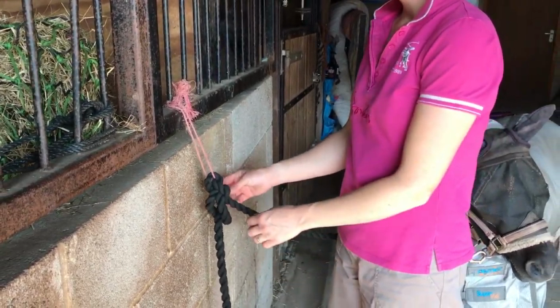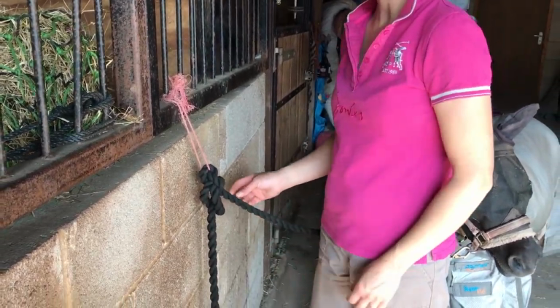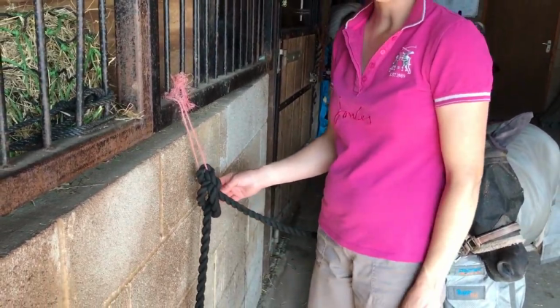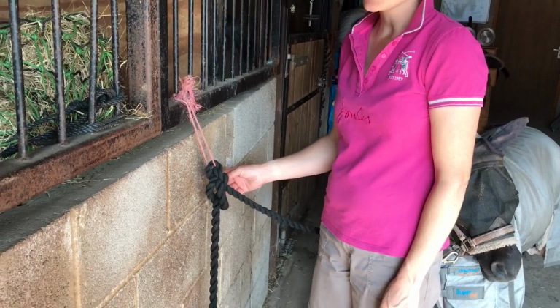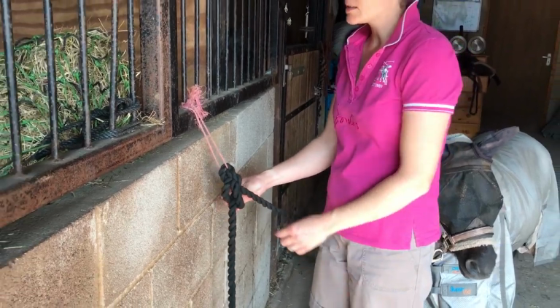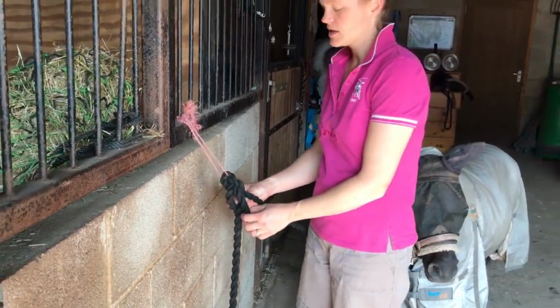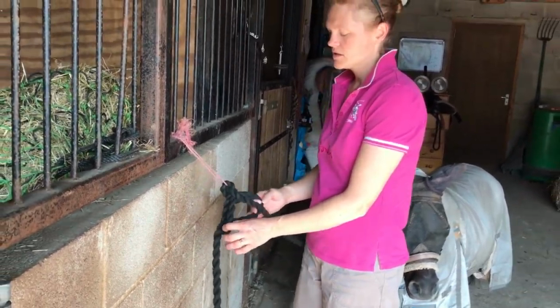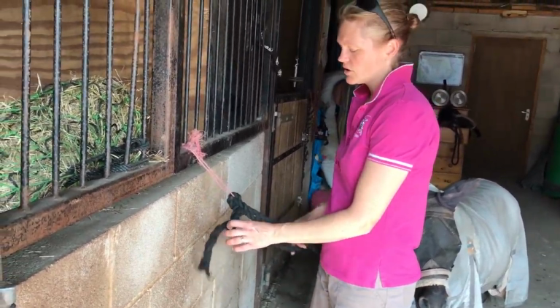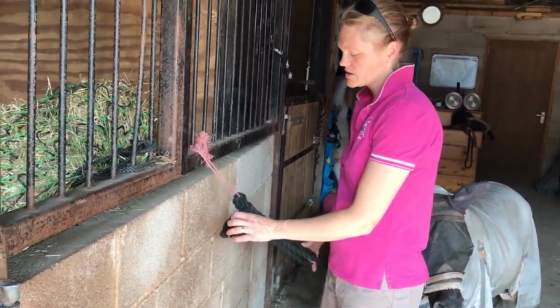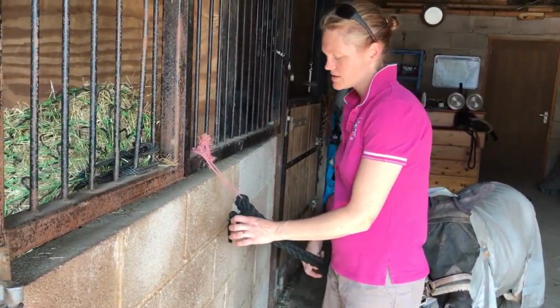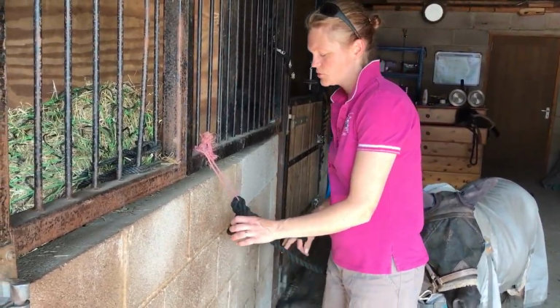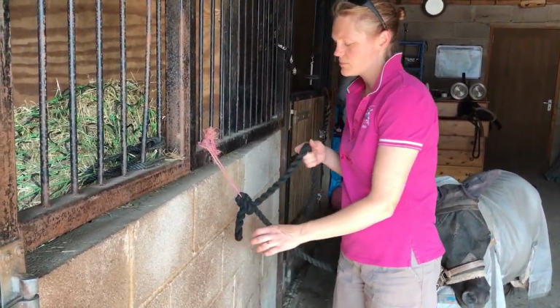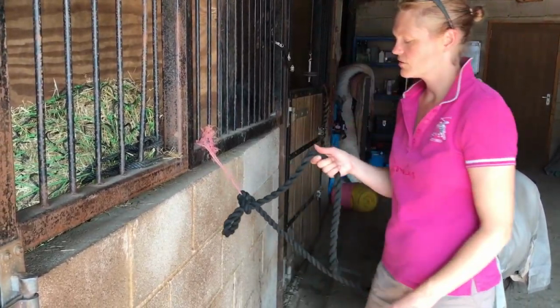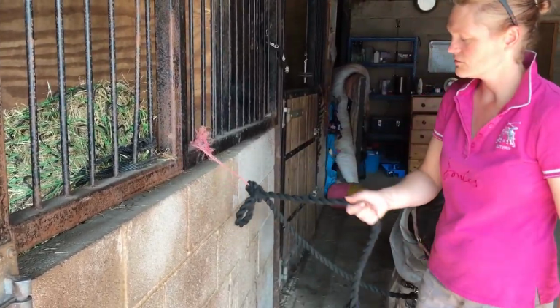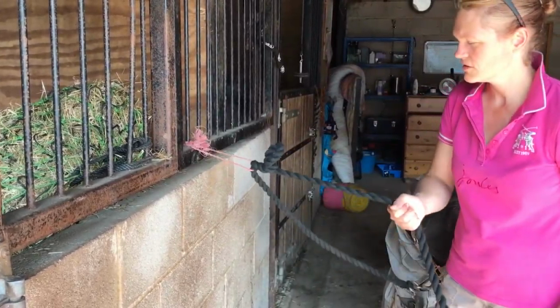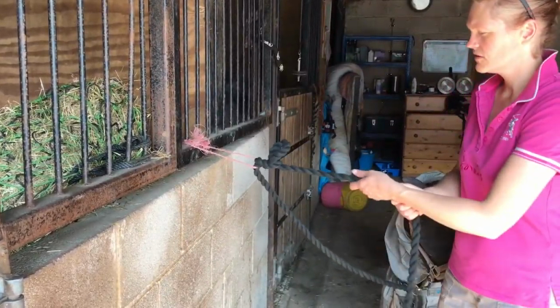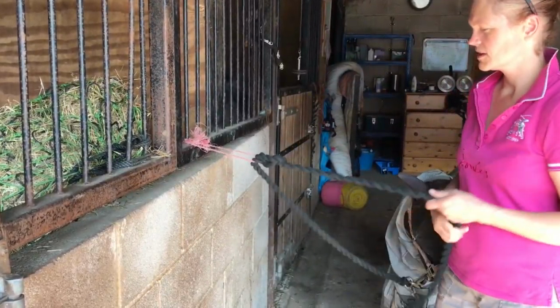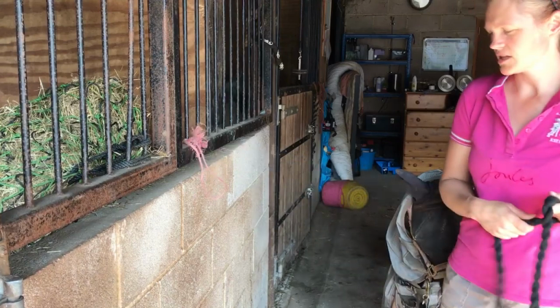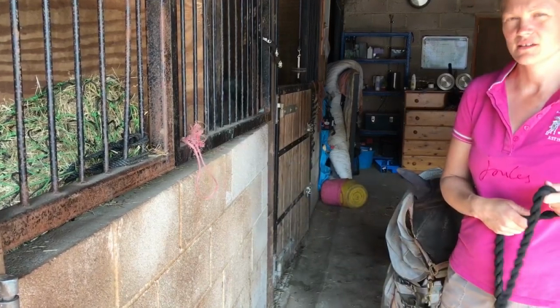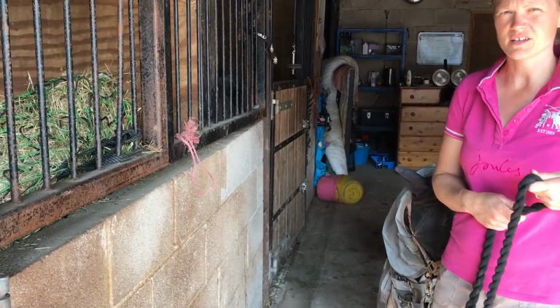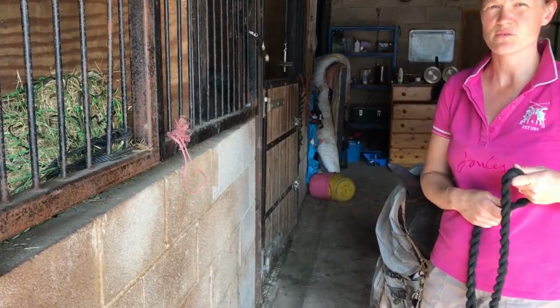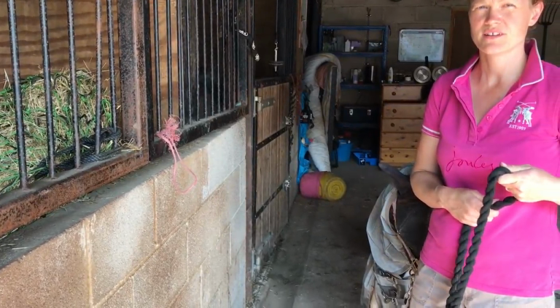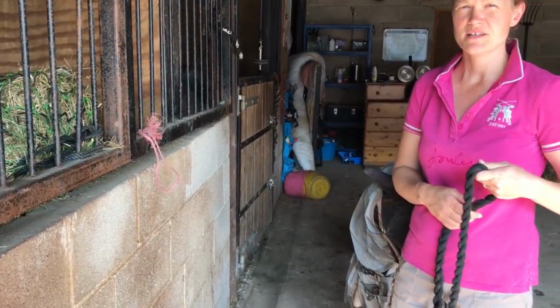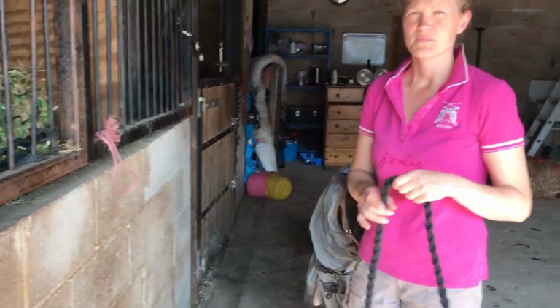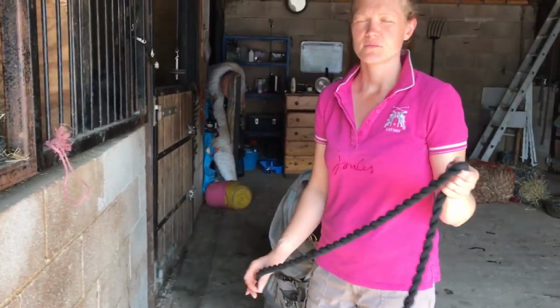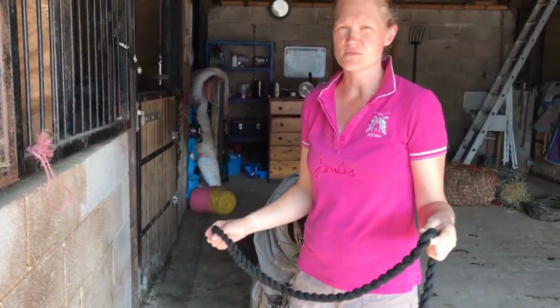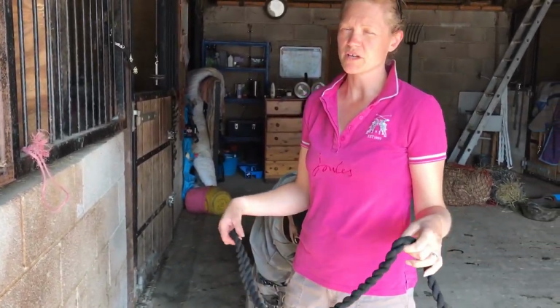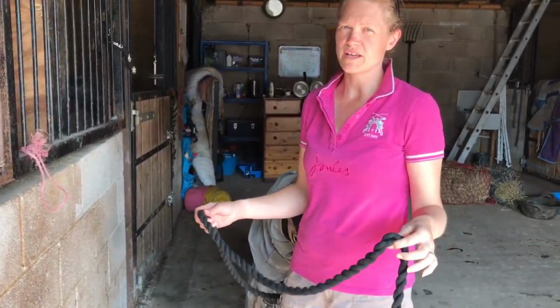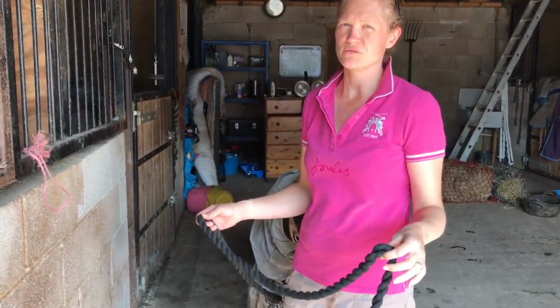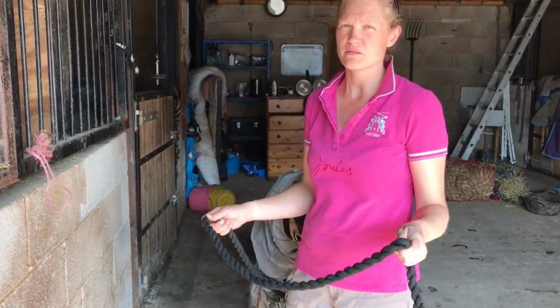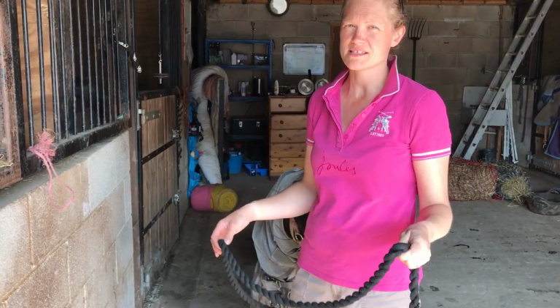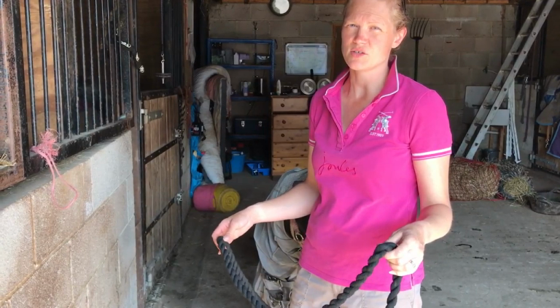This means that when I need to release the pony, all I have to do is pull the rope through, give it a tug and it comes off — which is what I call a true quick release knot.